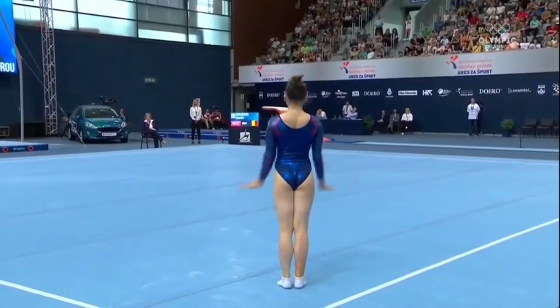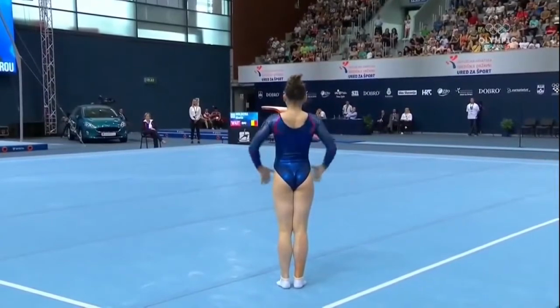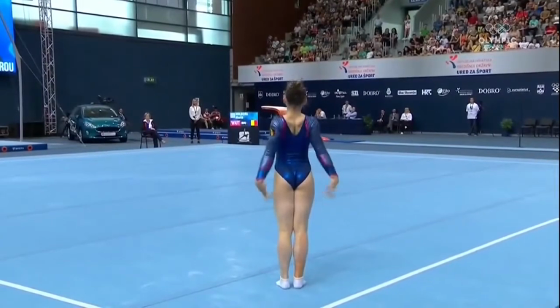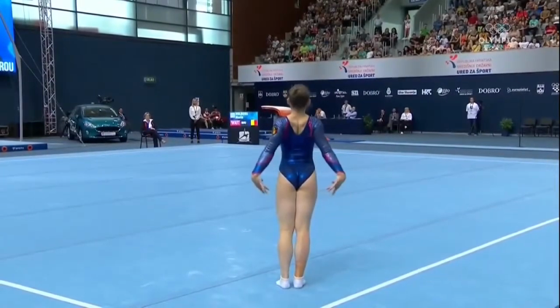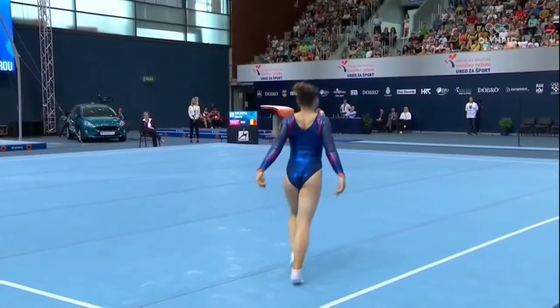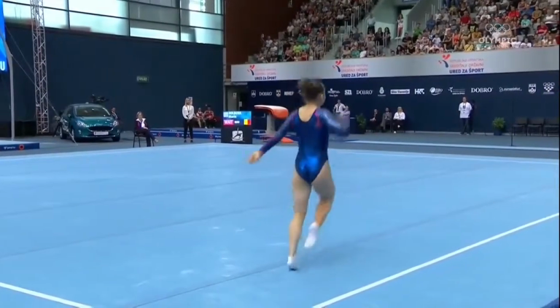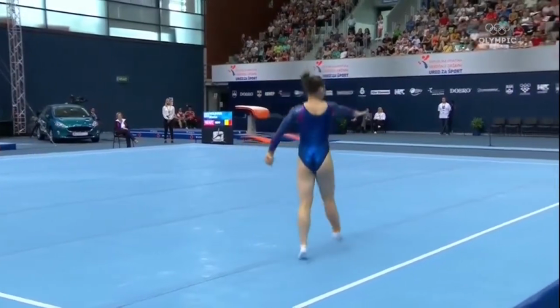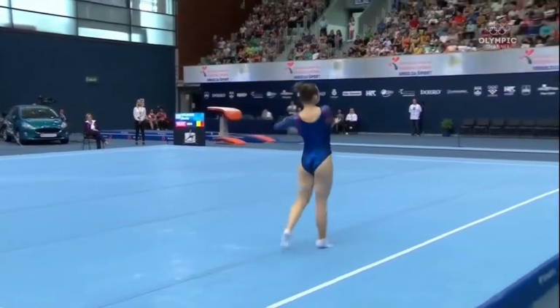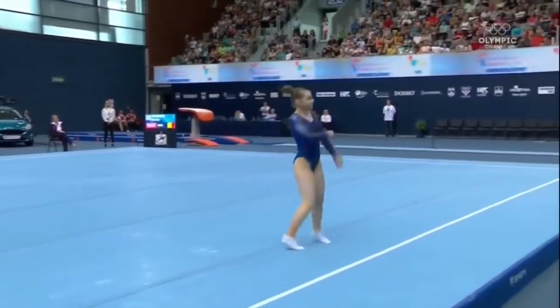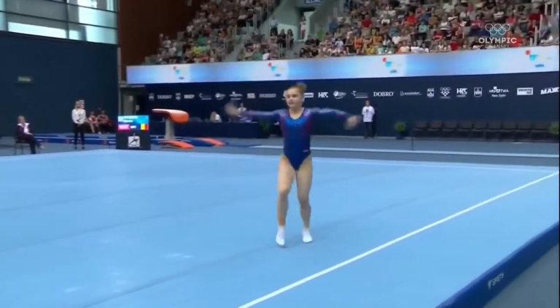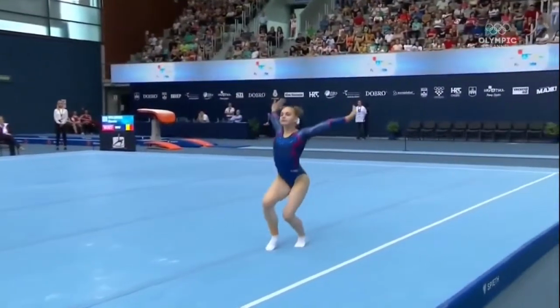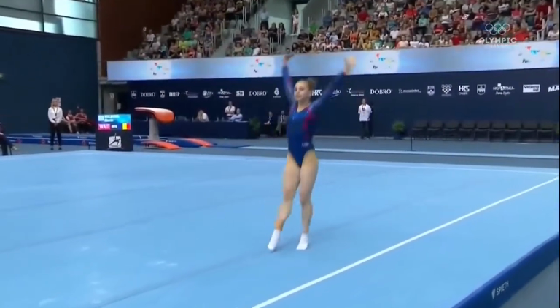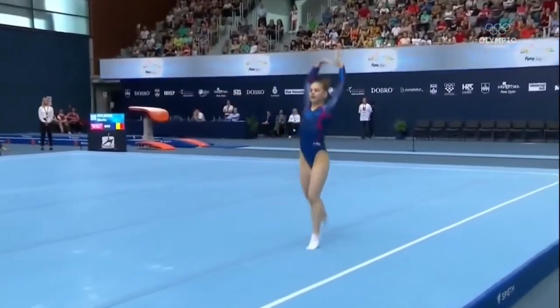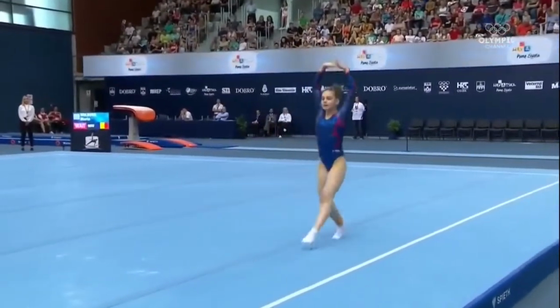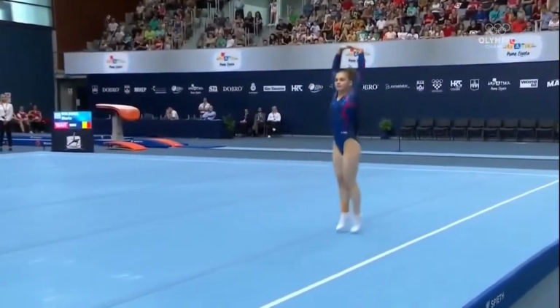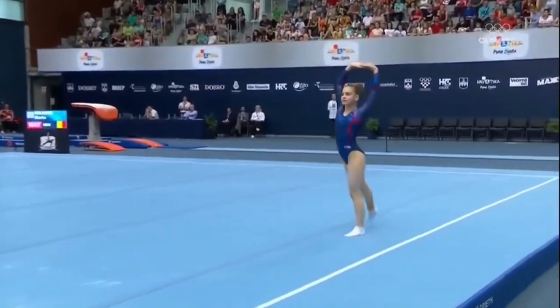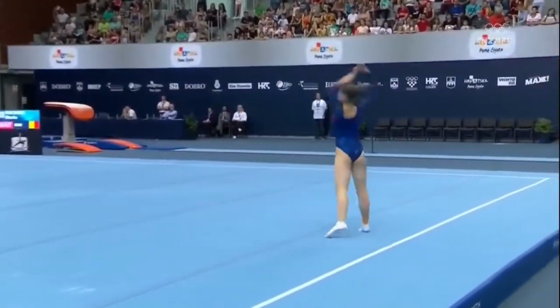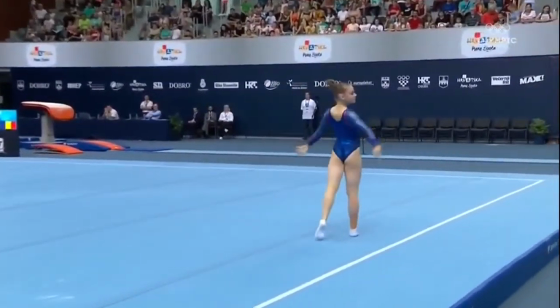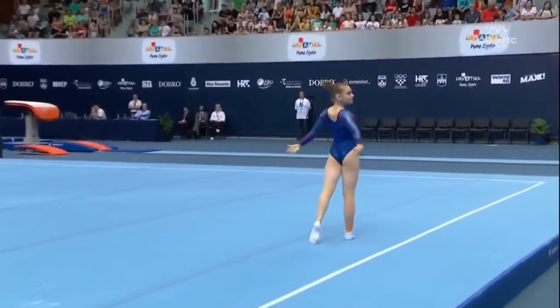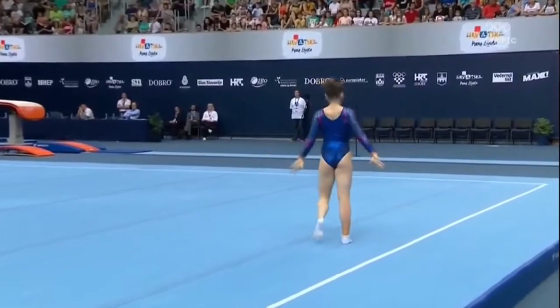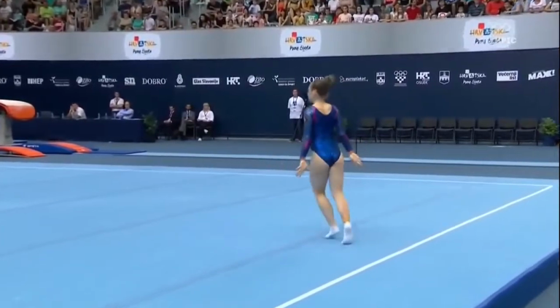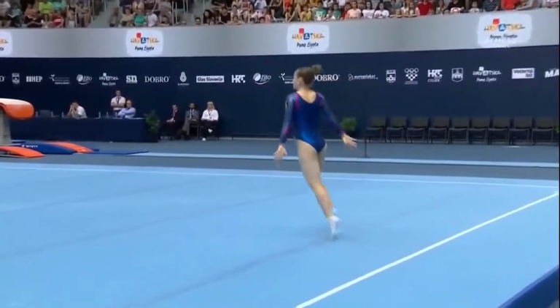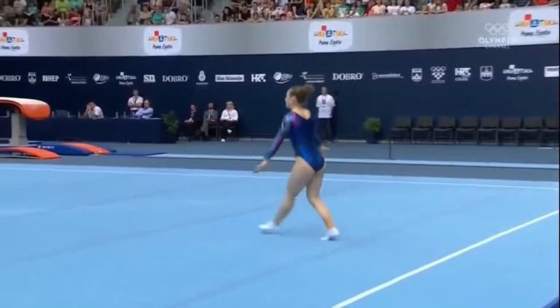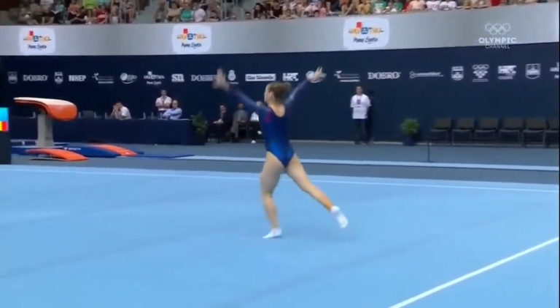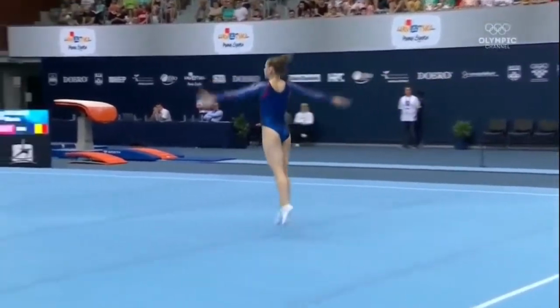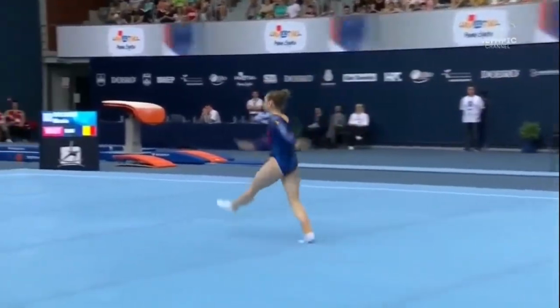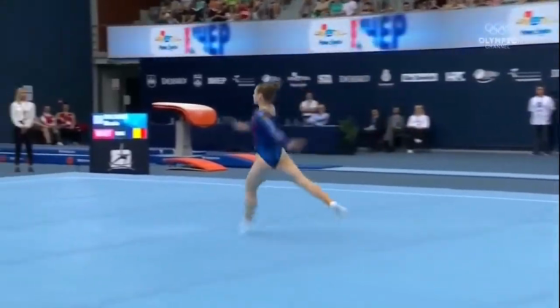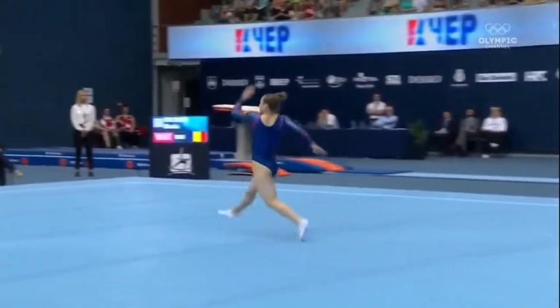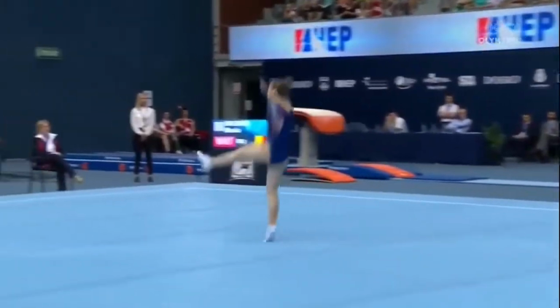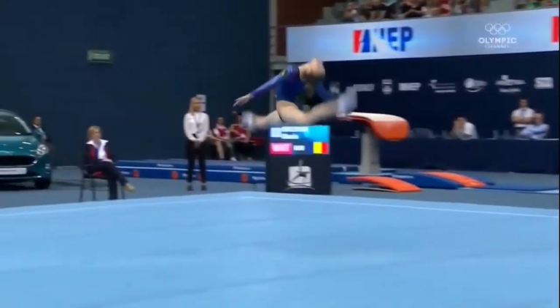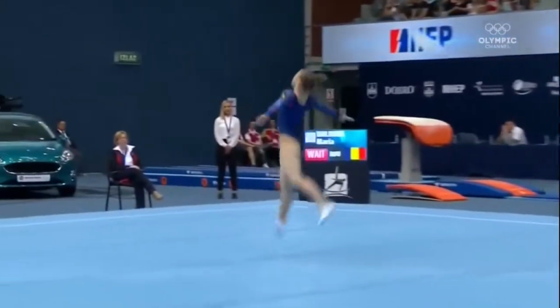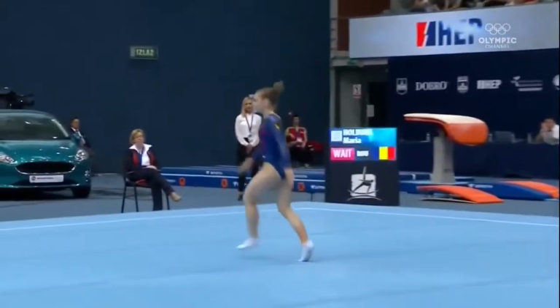Second pass is full-twisting double tuck. Two elements, really well done. Maybe slight form issues in the air, but big skills and great landings.